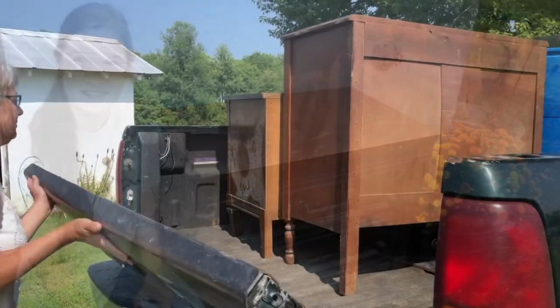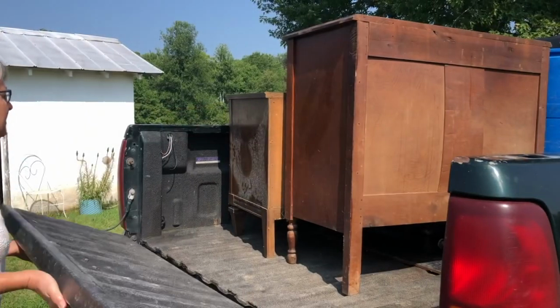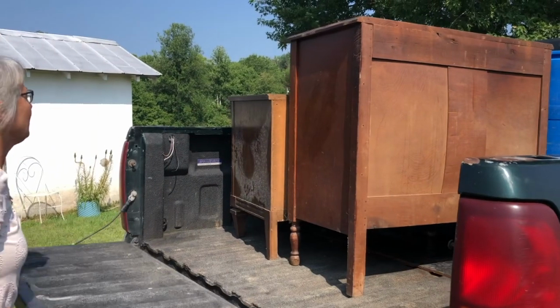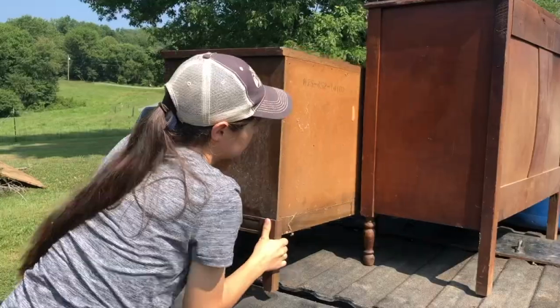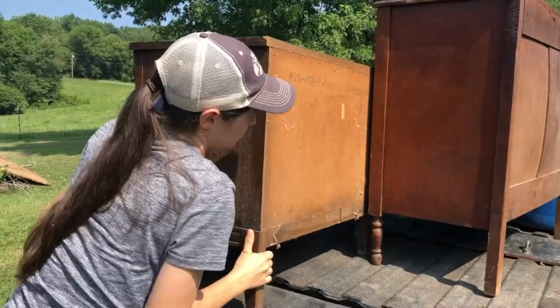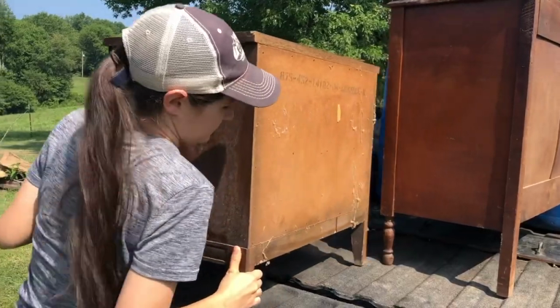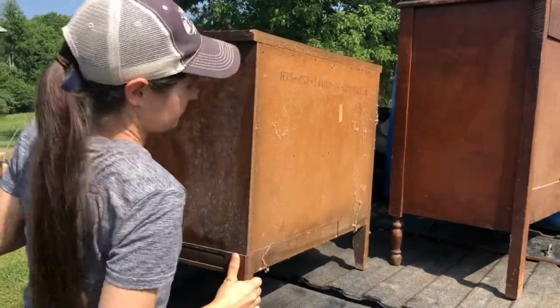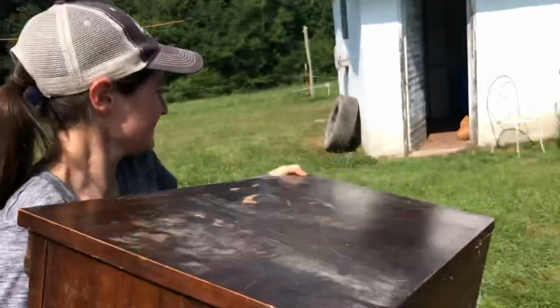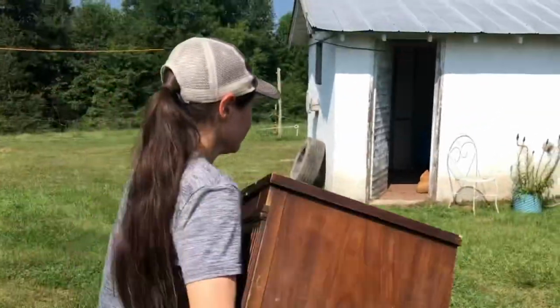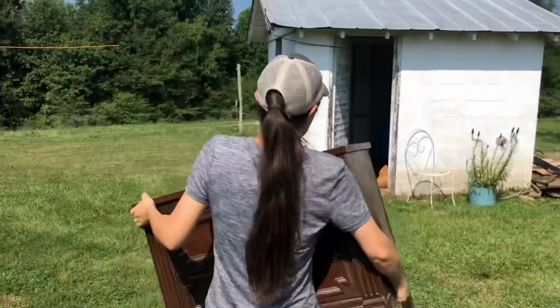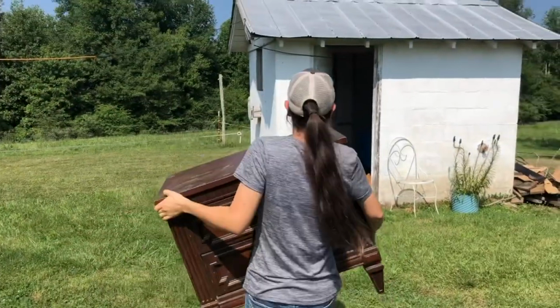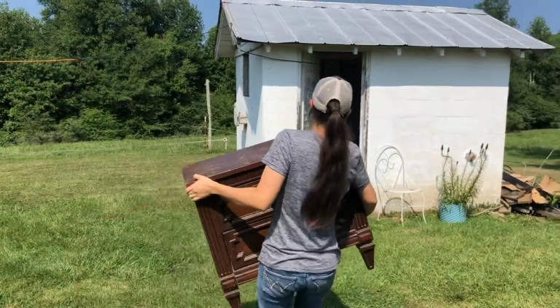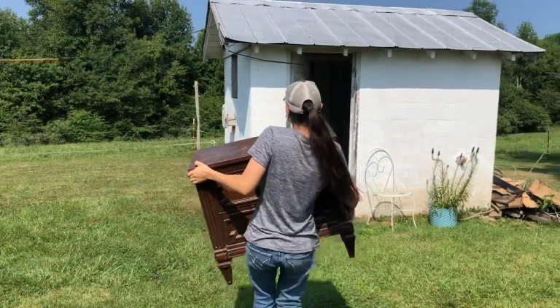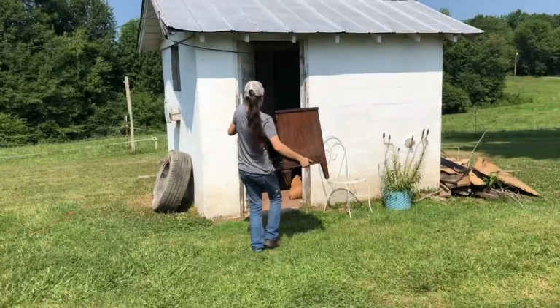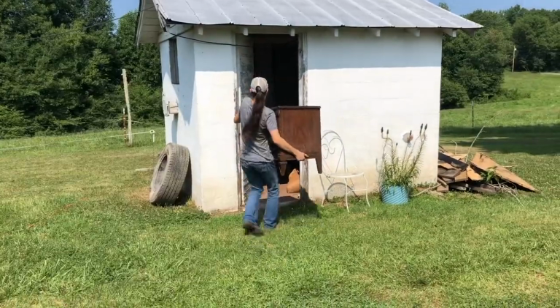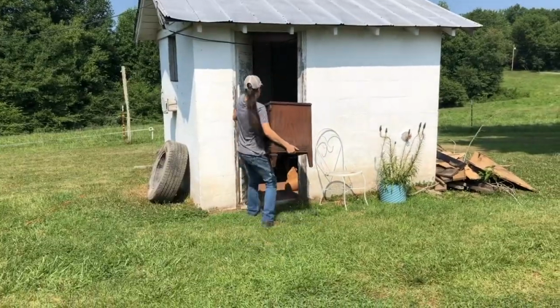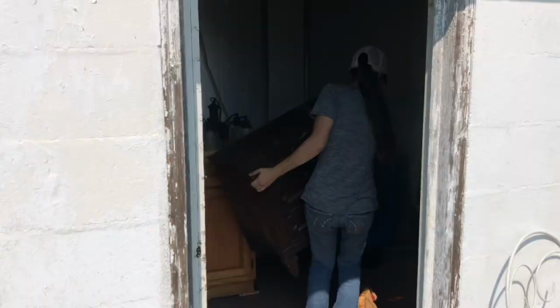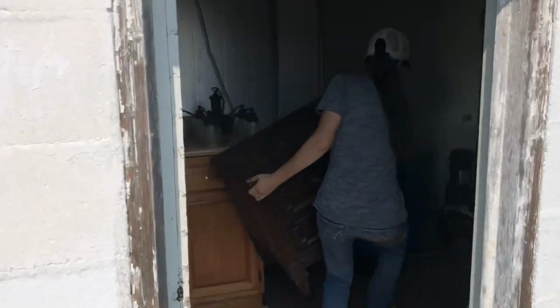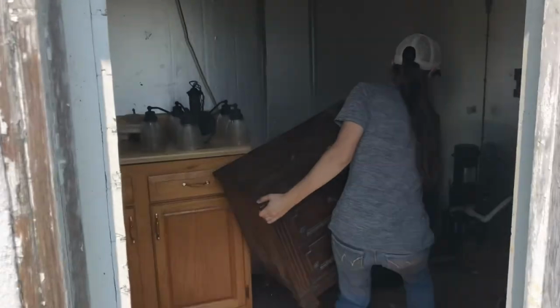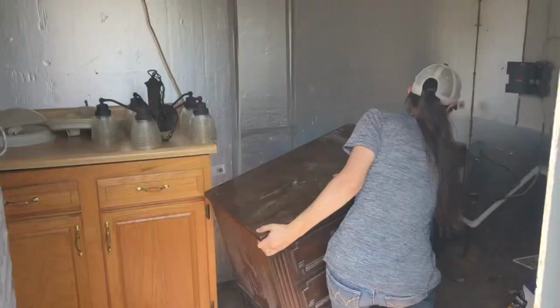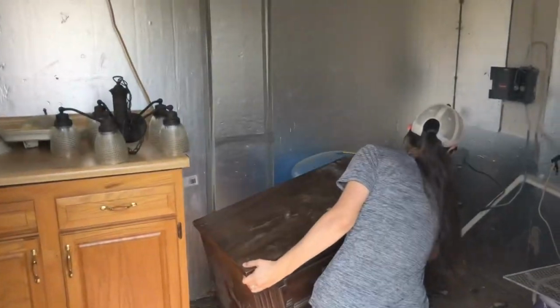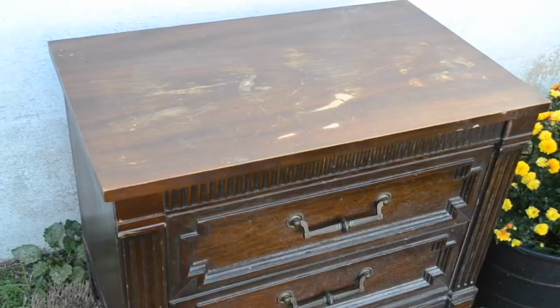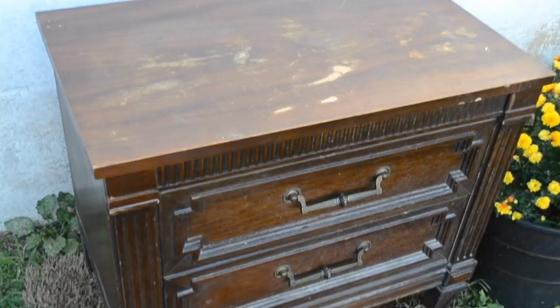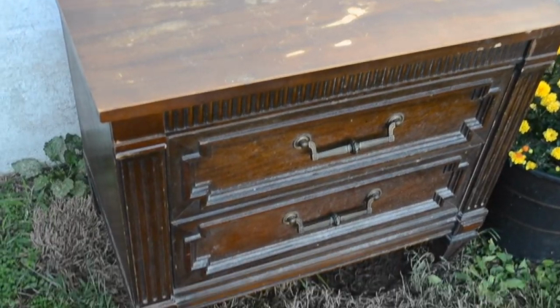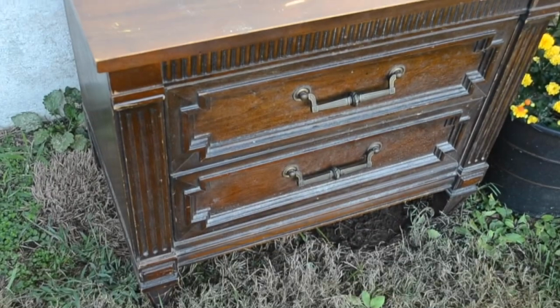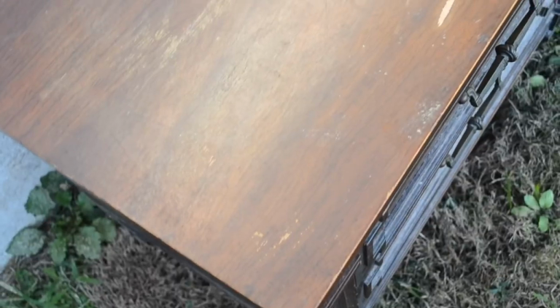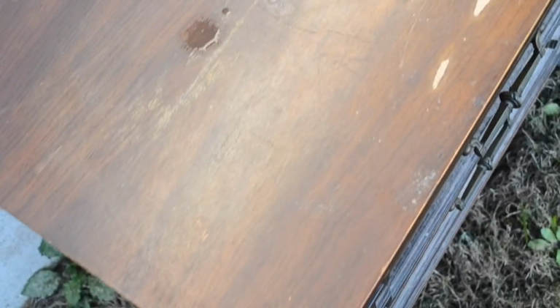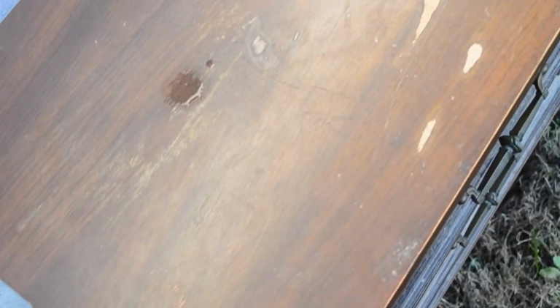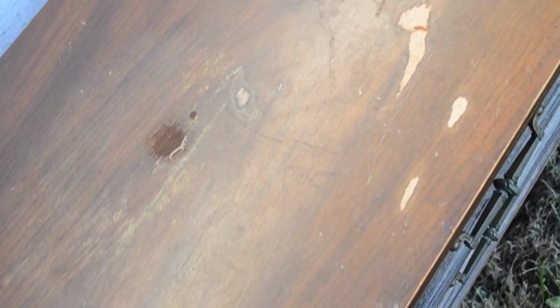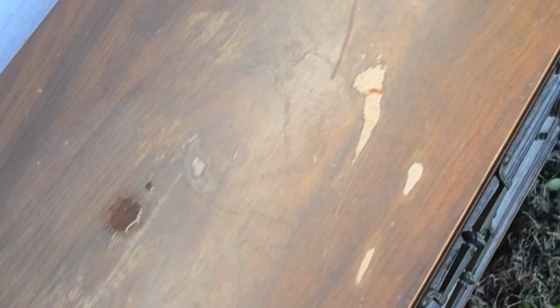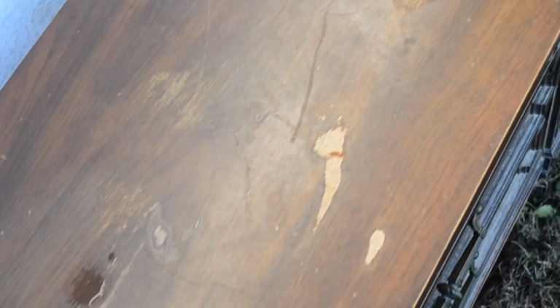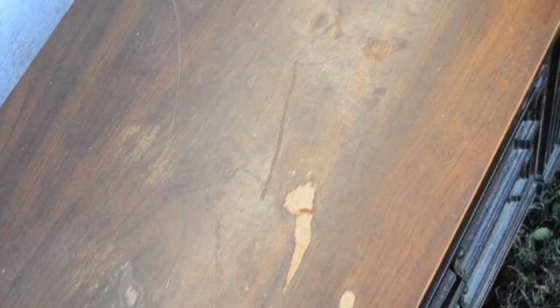I bought this little end table at my local thrift store for $5. It was super dirty and dusty. It looked like it had been sitting in storage for quite a while. It's in good structural condition, but the top does have some wear and some watermarks.